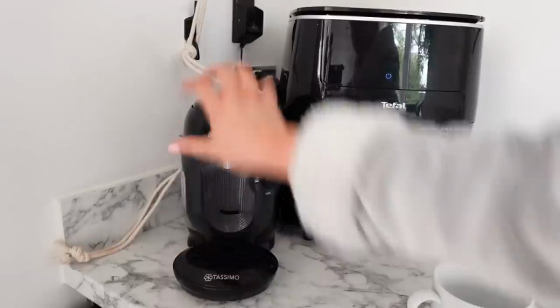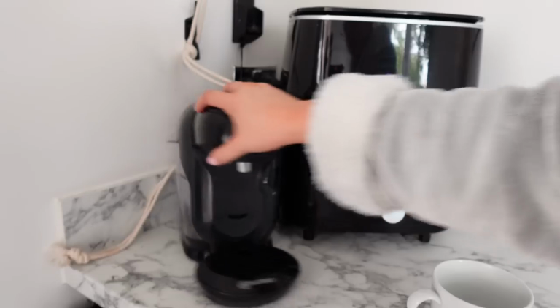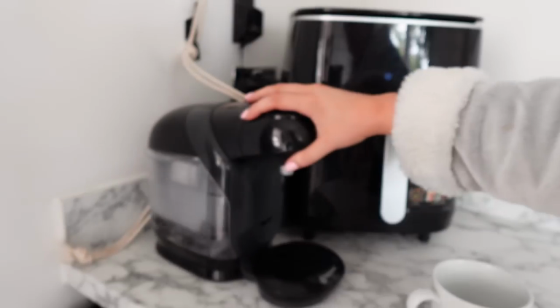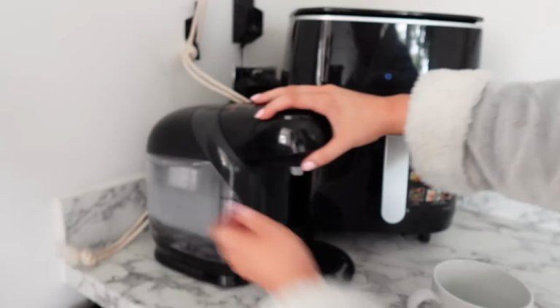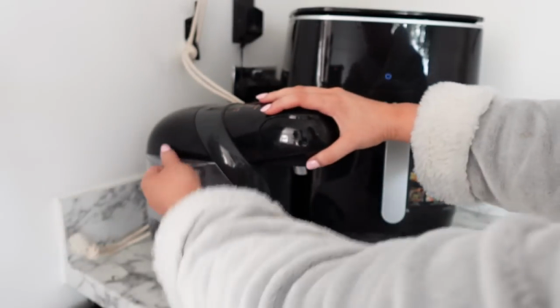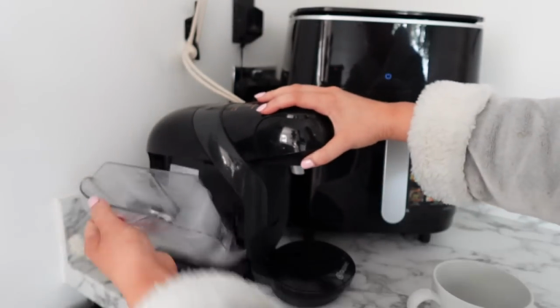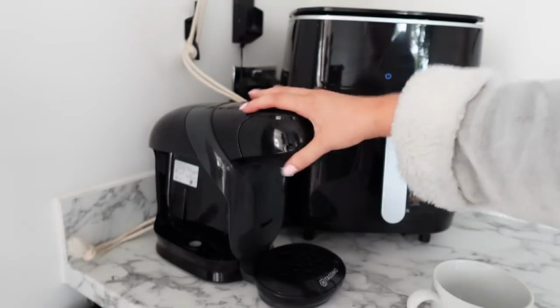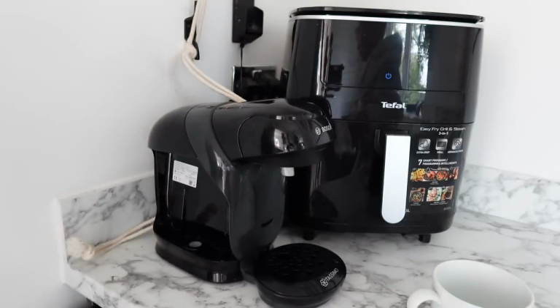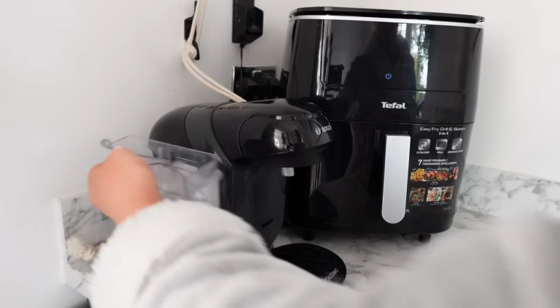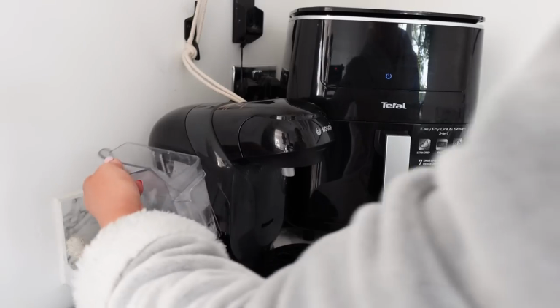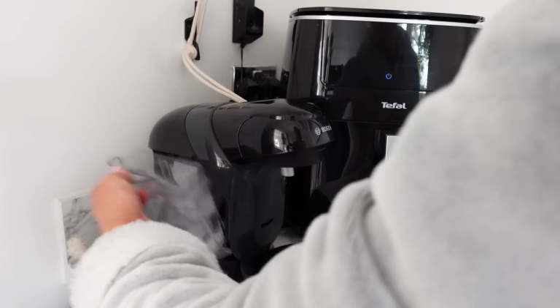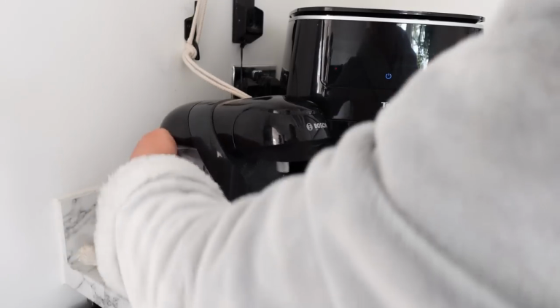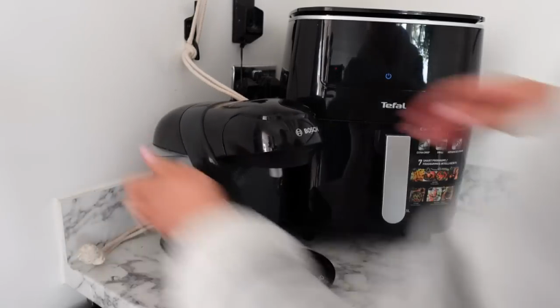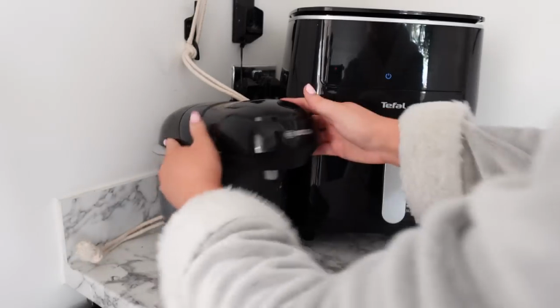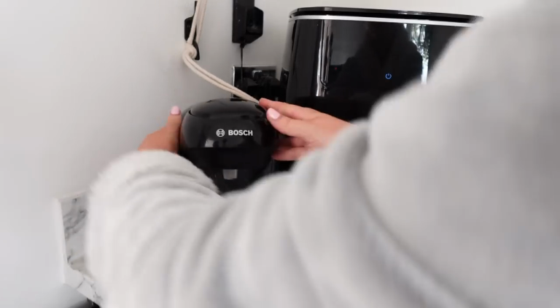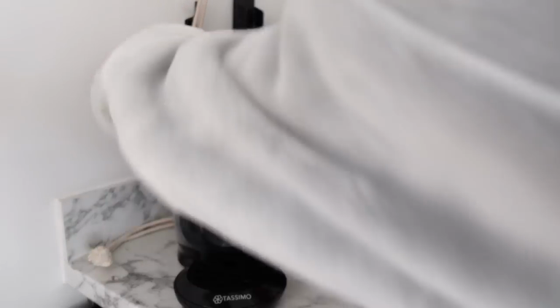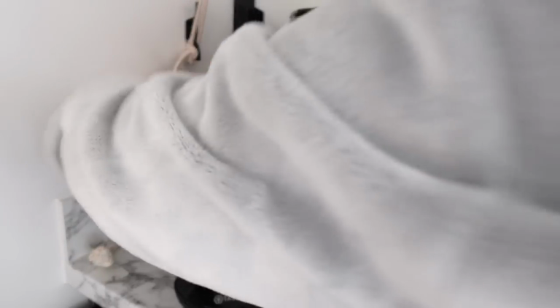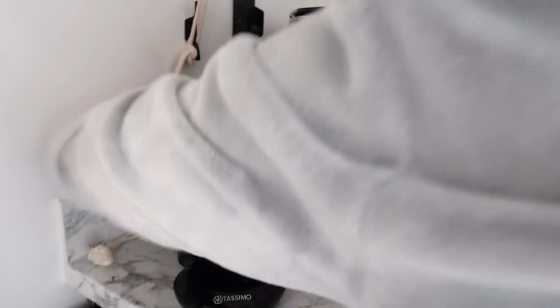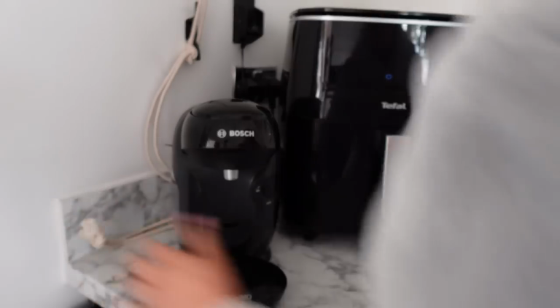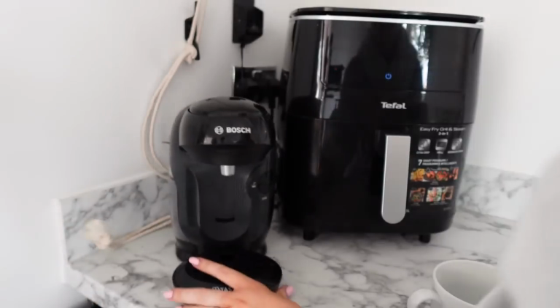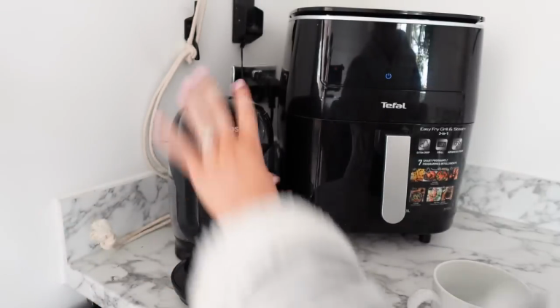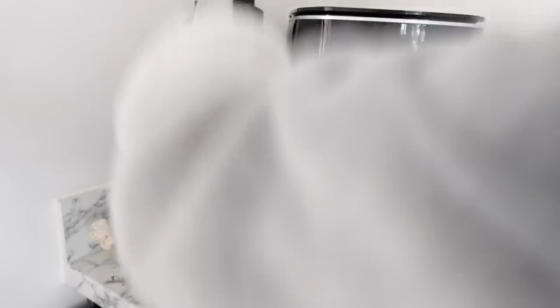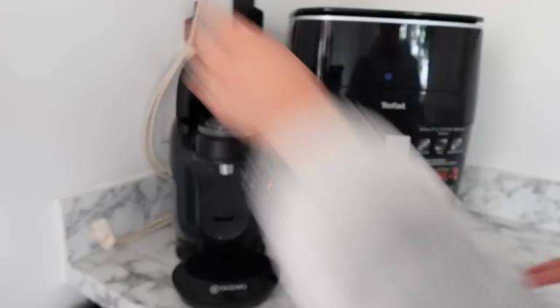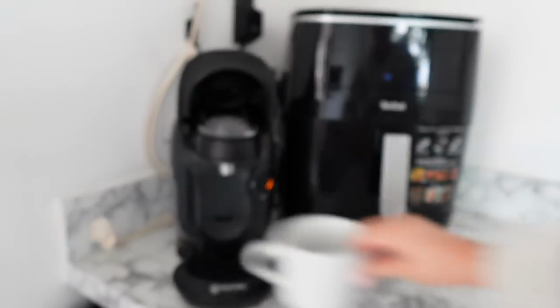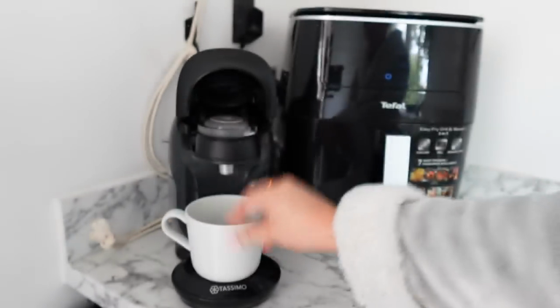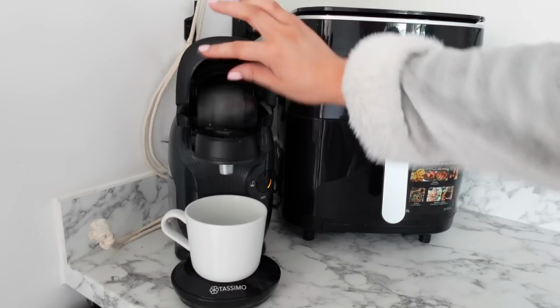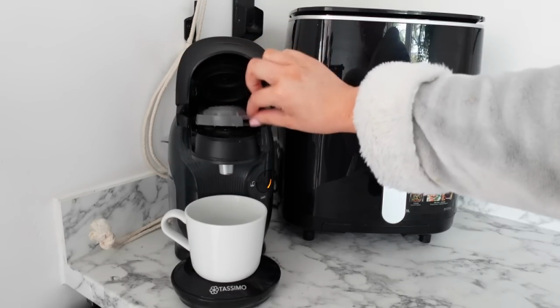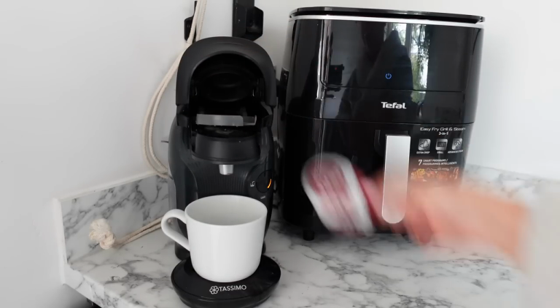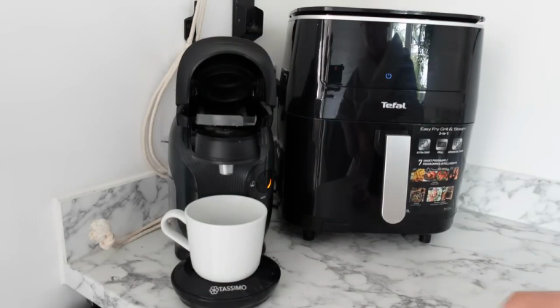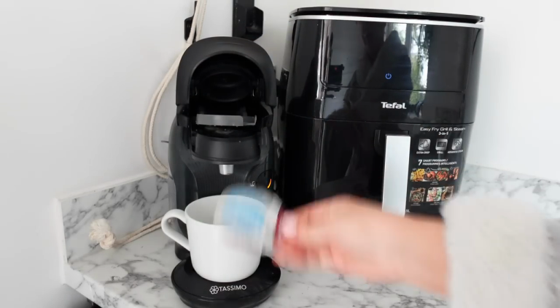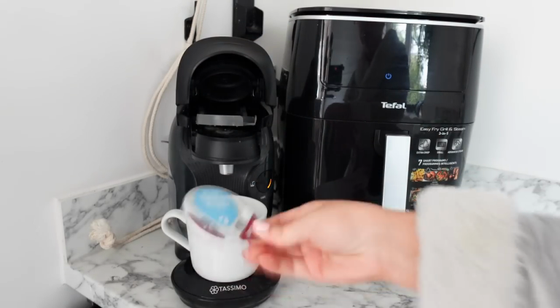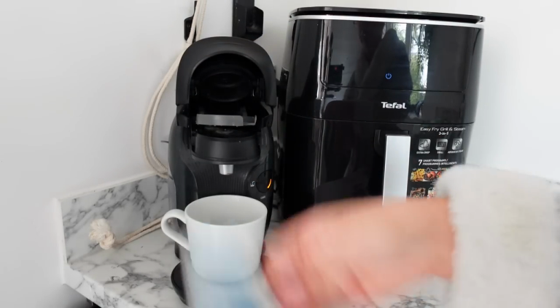Now that he's all settled I can make myself a coffee. I love to have a latte in the morning, especially as the mornings start quite early - it perks me up and gets me ready to go. I'm going to have a caramel latte using my Tassimo machine.